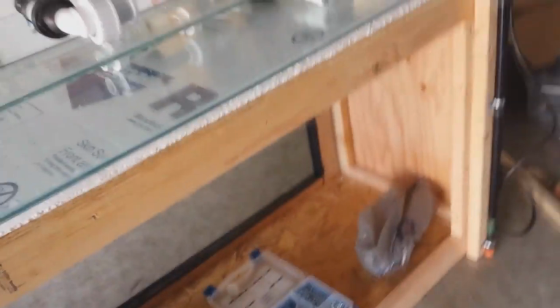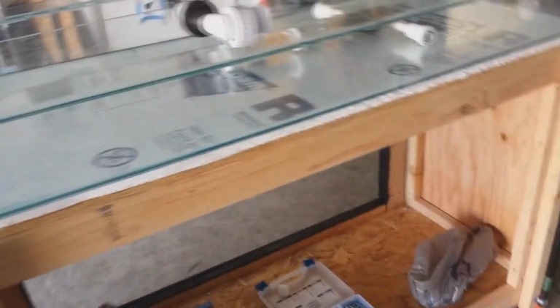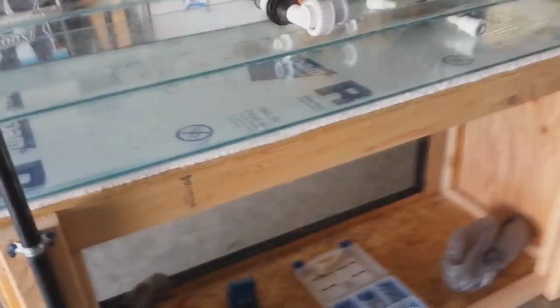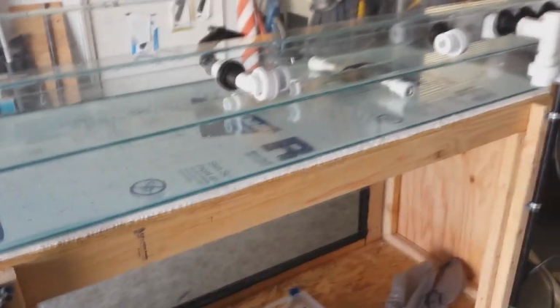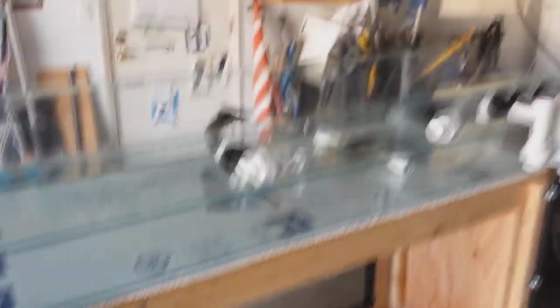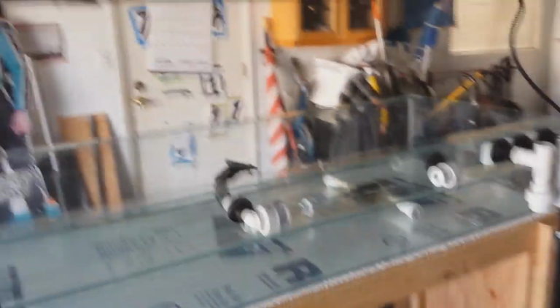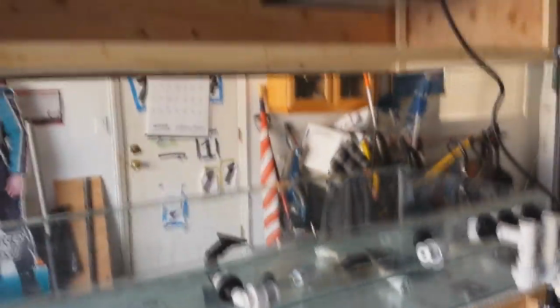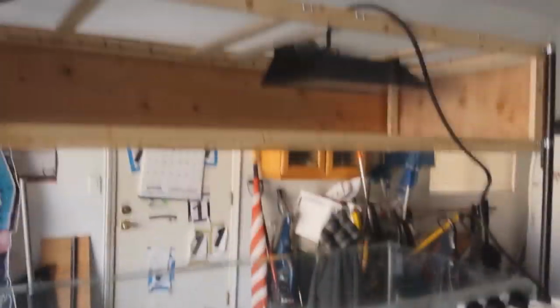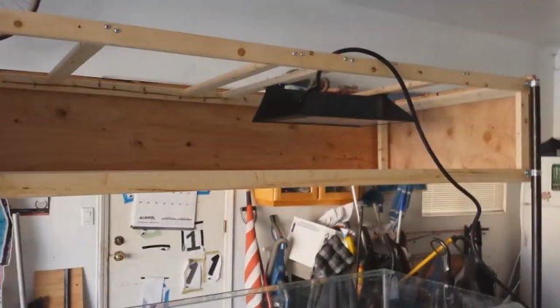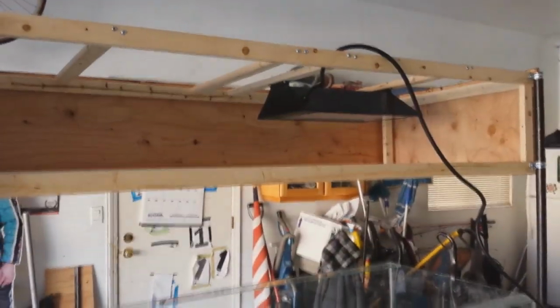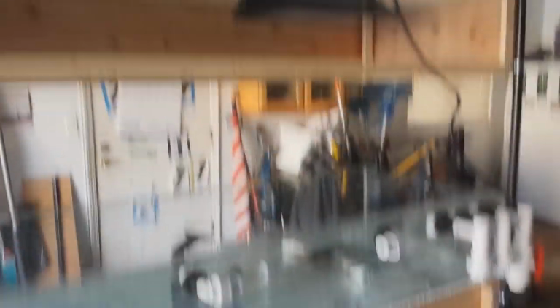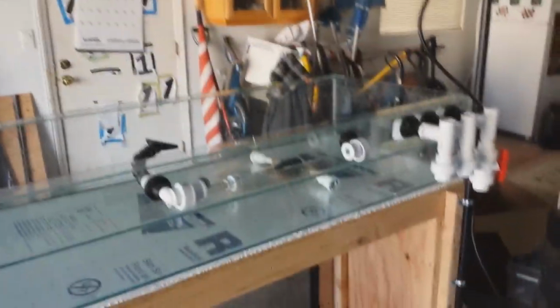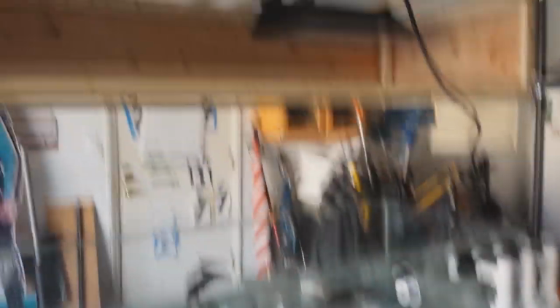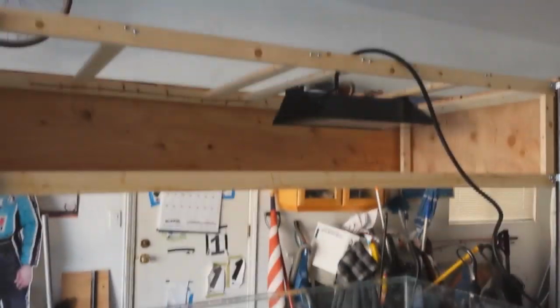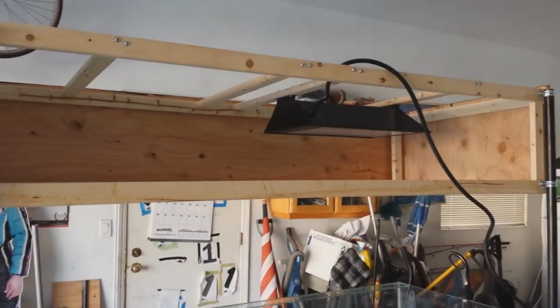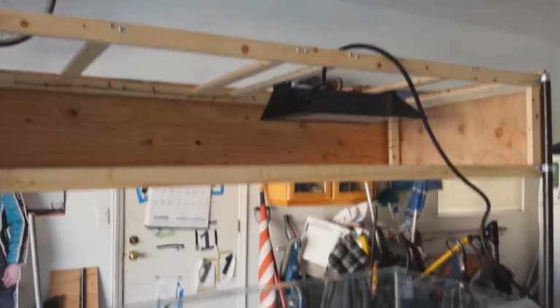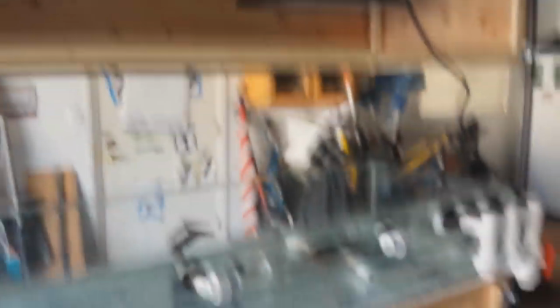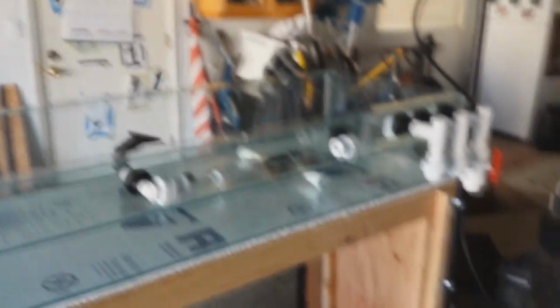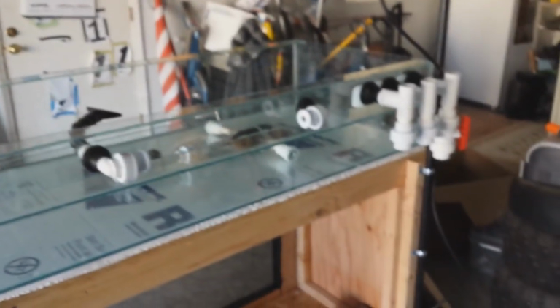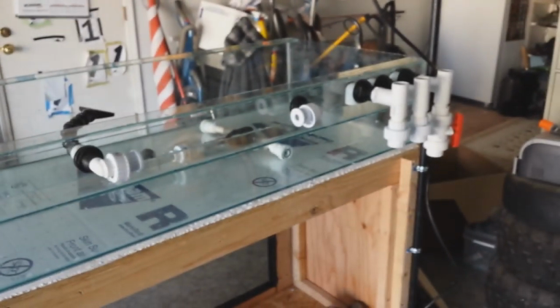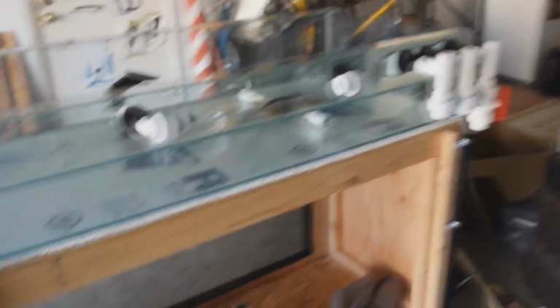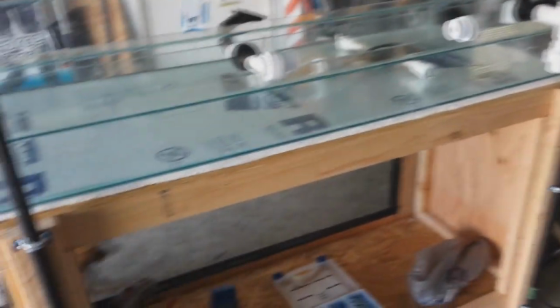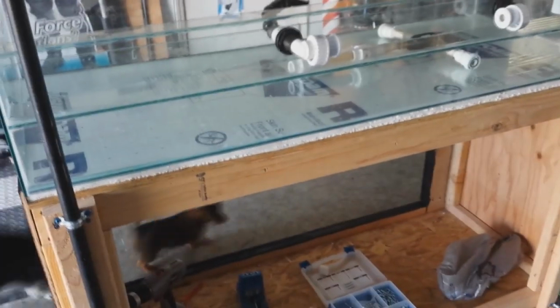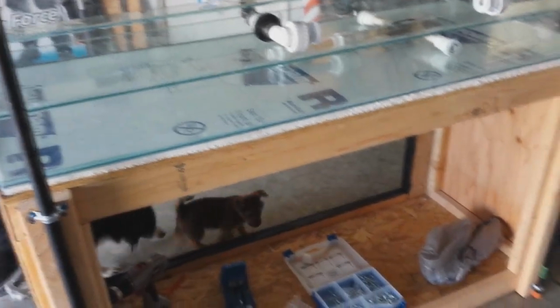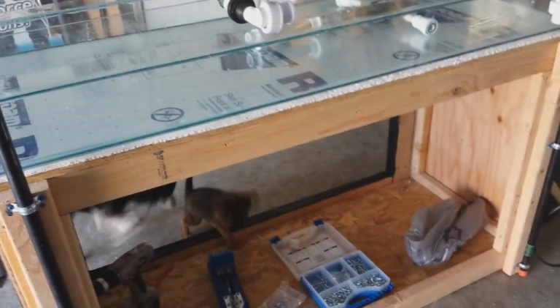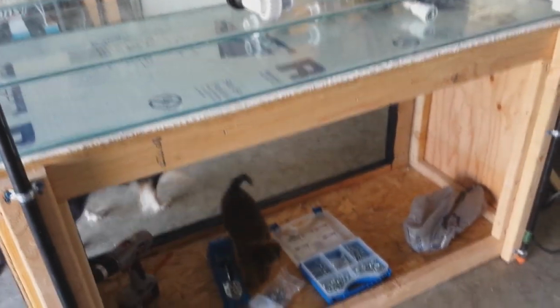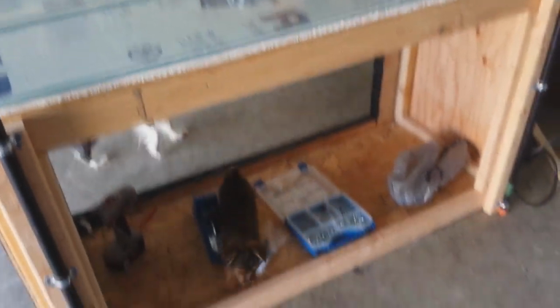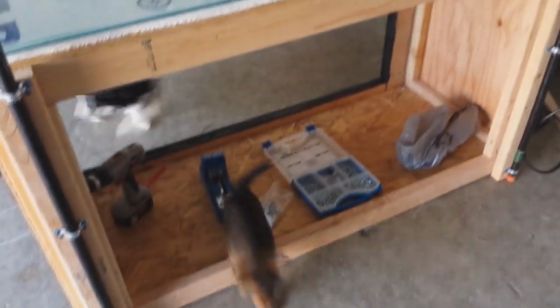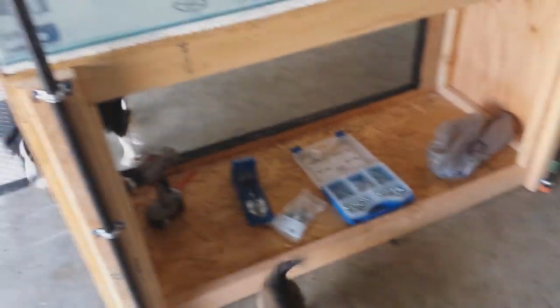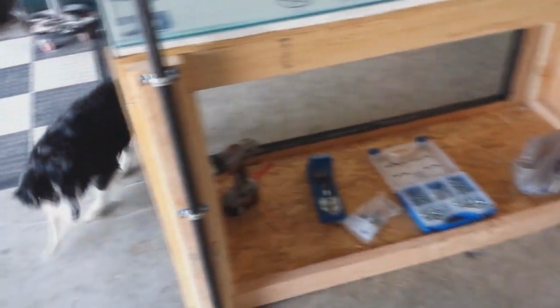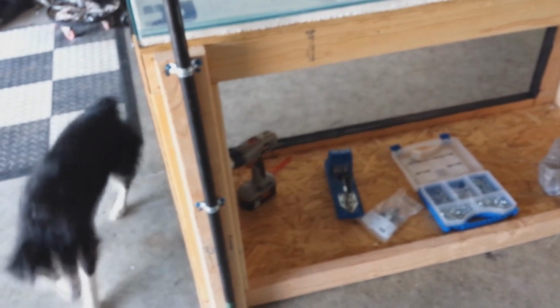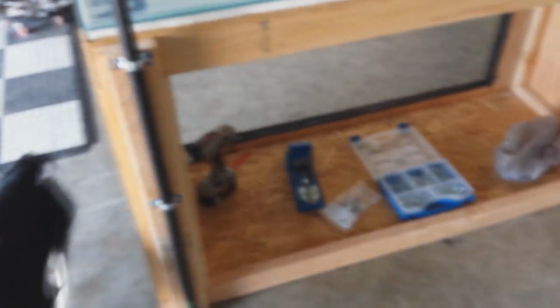Here's a shot from the back — my garage is pretty messy with a lot of projects going on. There's a light there; I'll talk about the lighting more in depth in another video. I still need to put everything in — and there go my new puppy and my old dog.